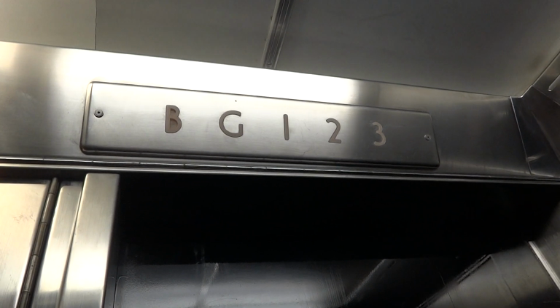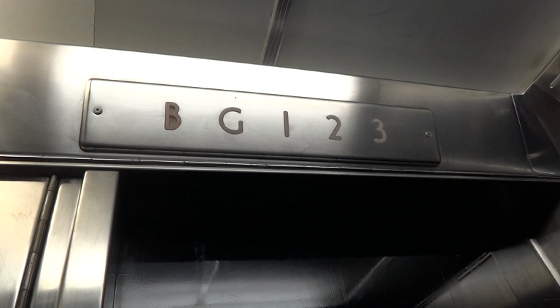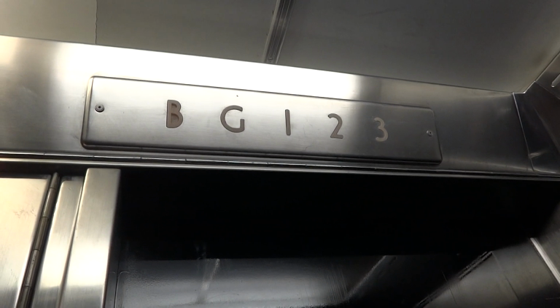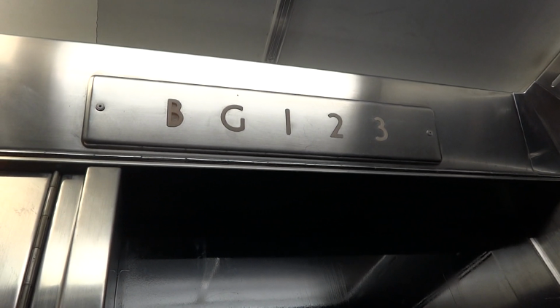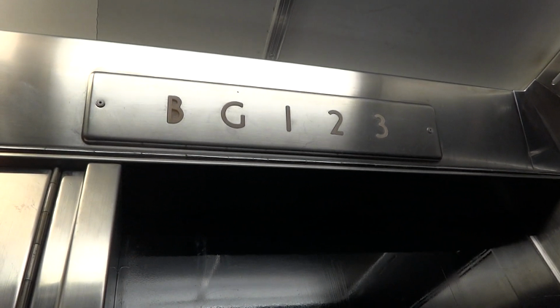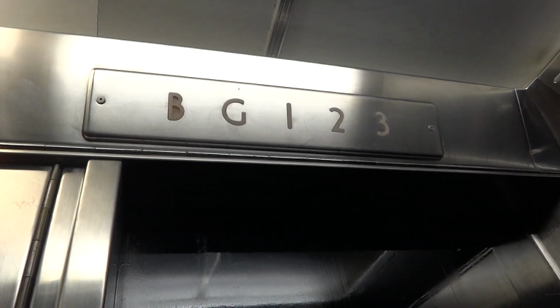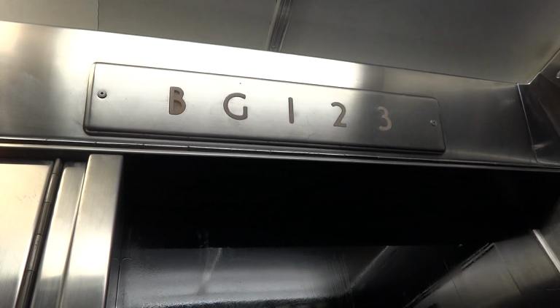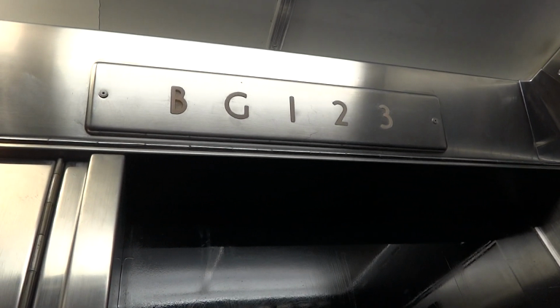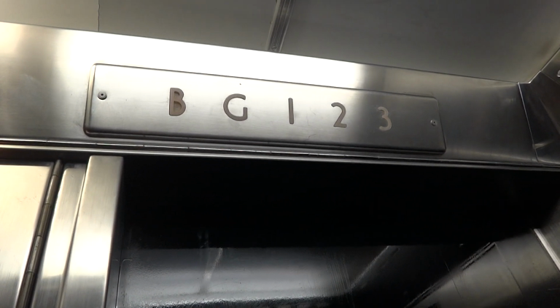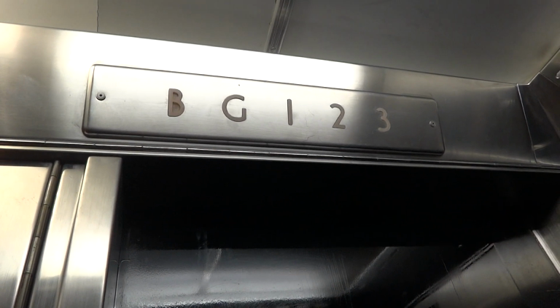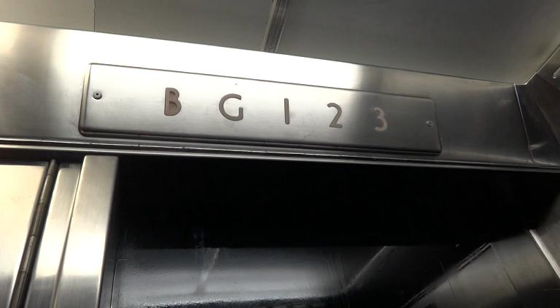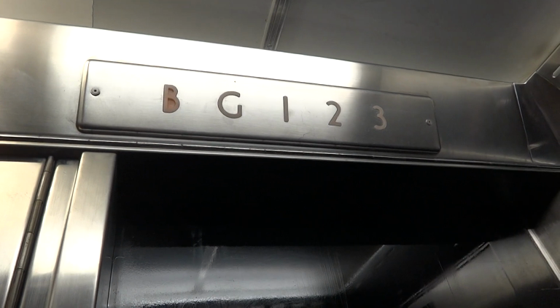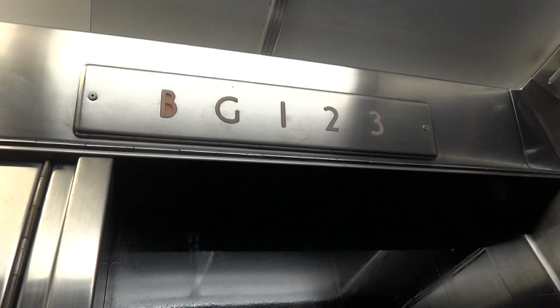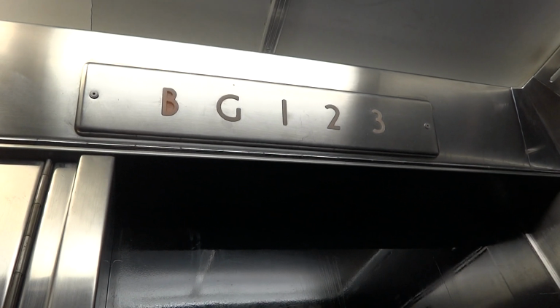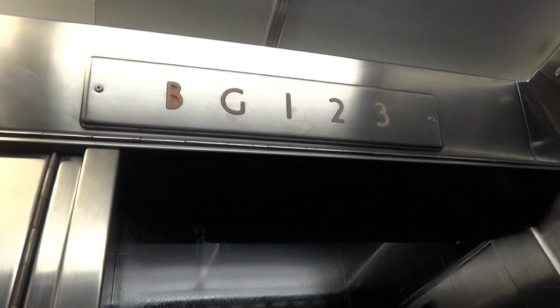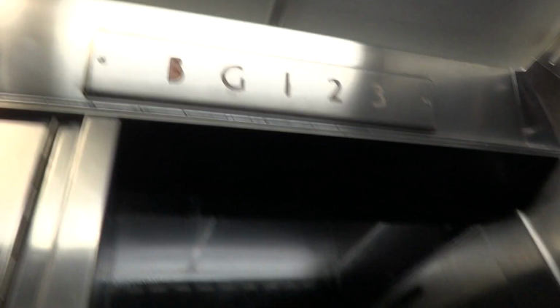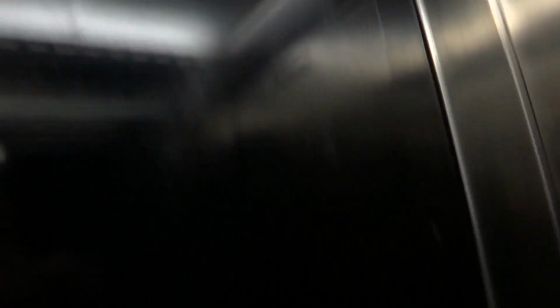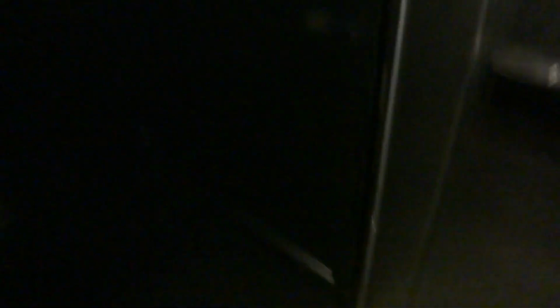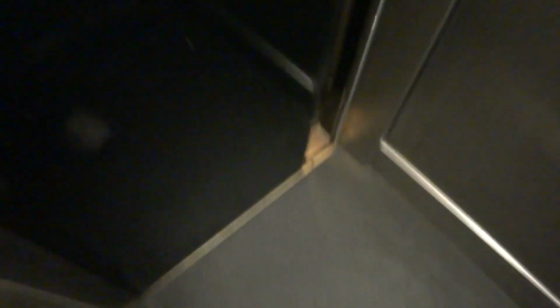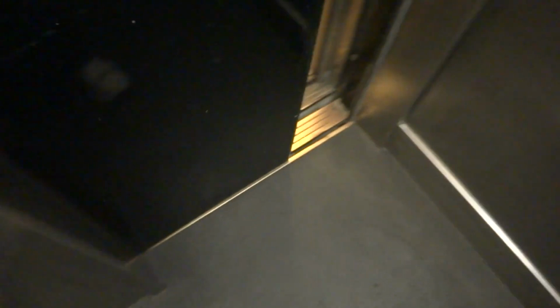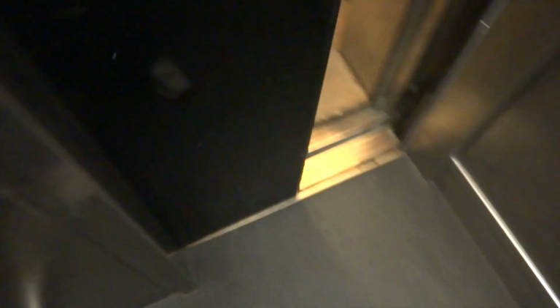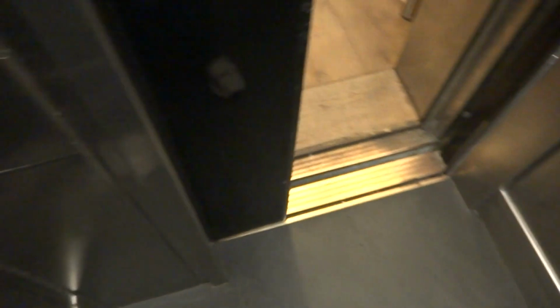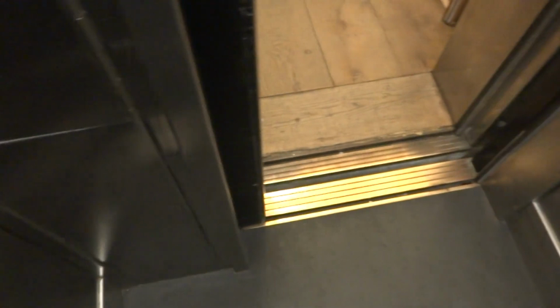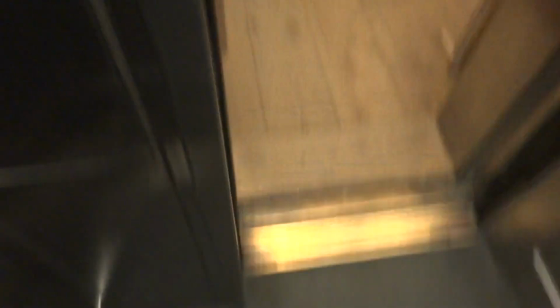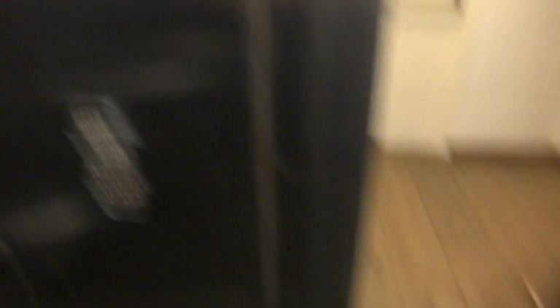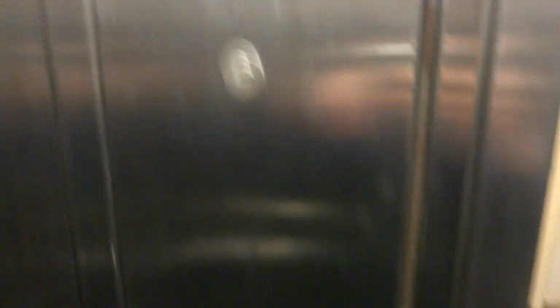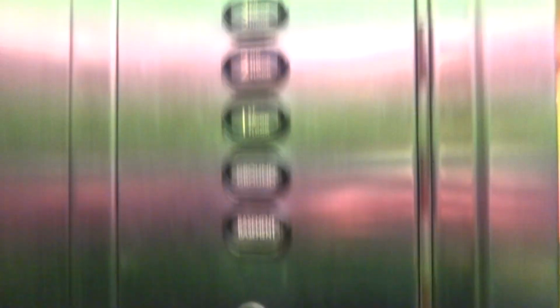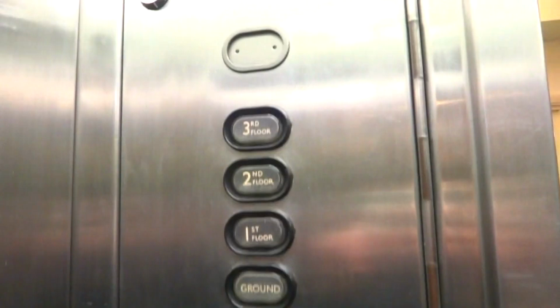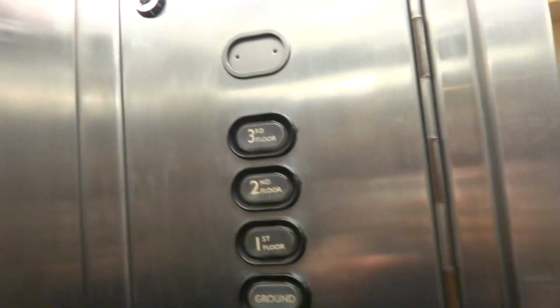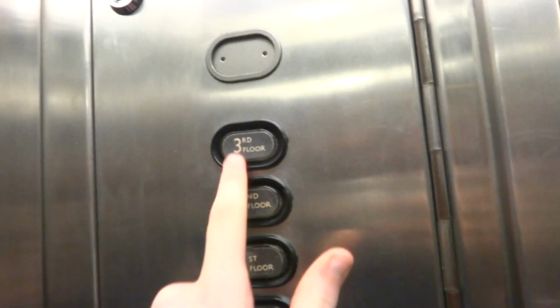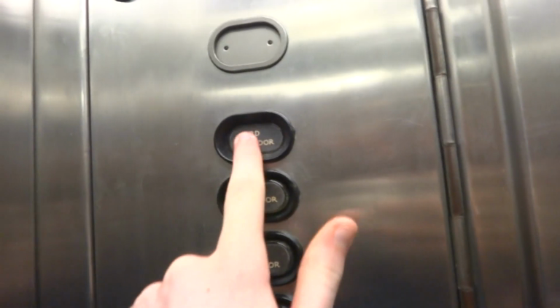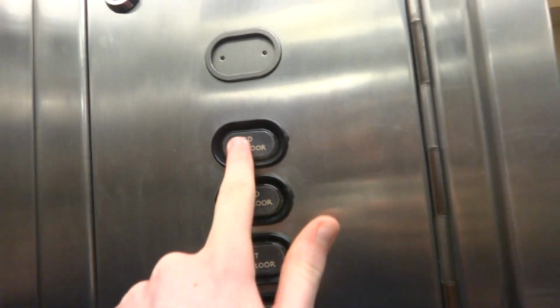It's getting very bumpy. And here we are down in the basement. Let's take it back out to the firm top.